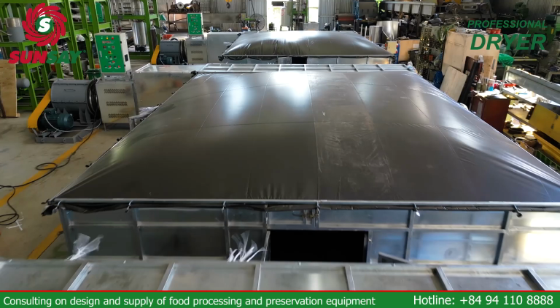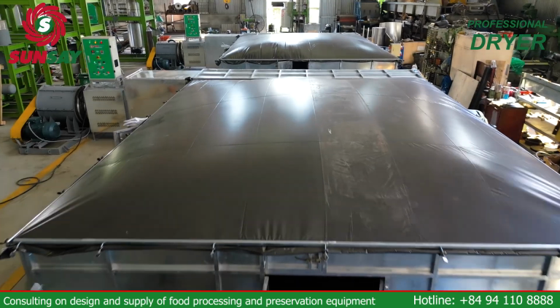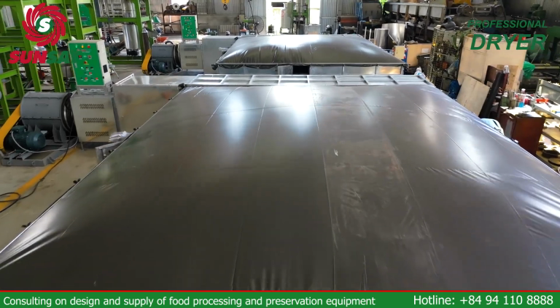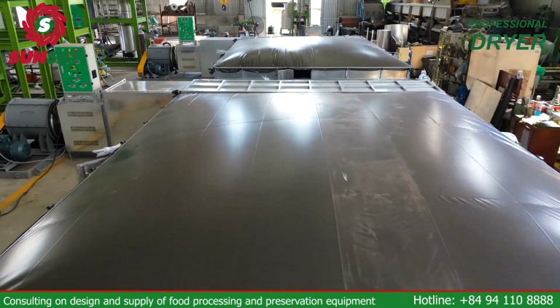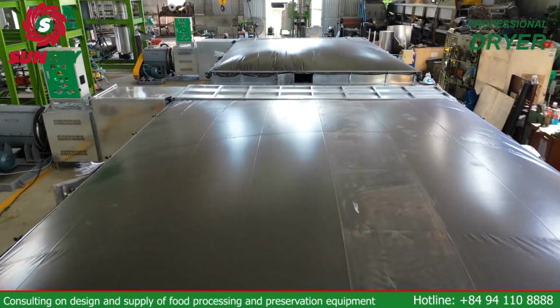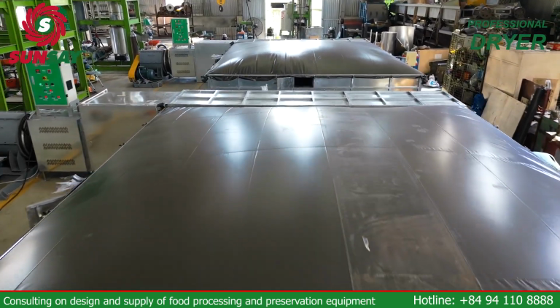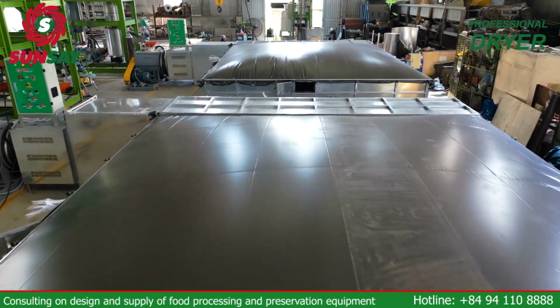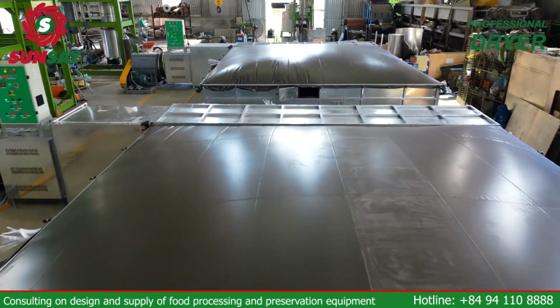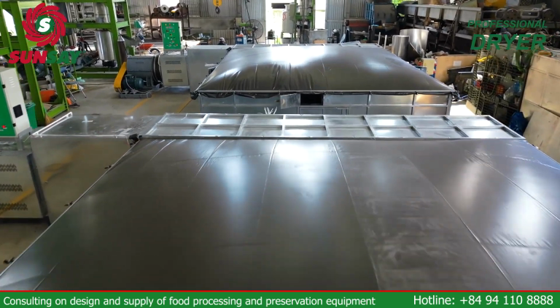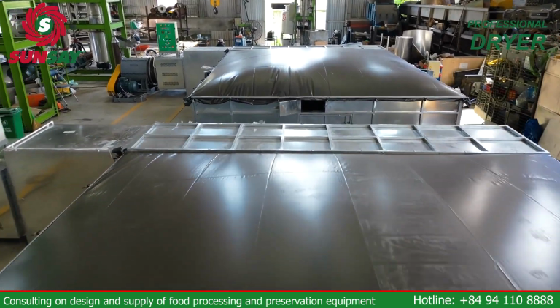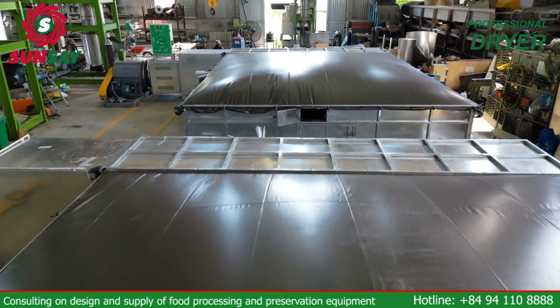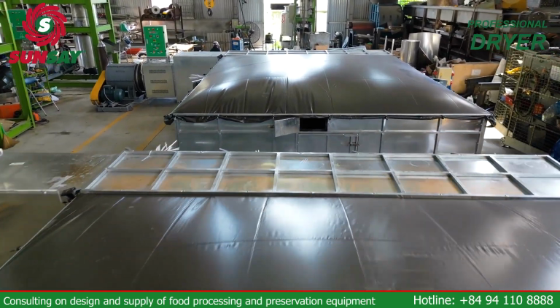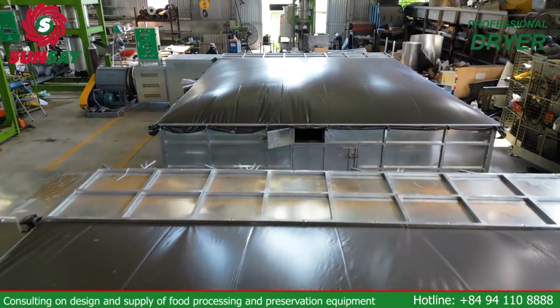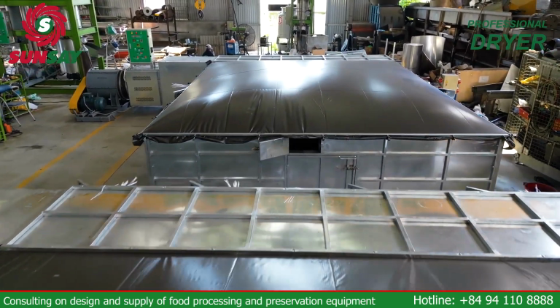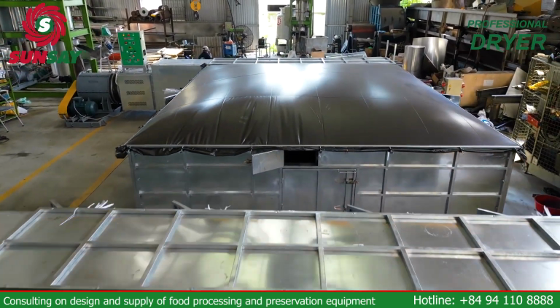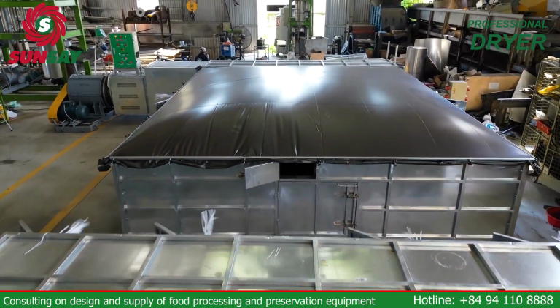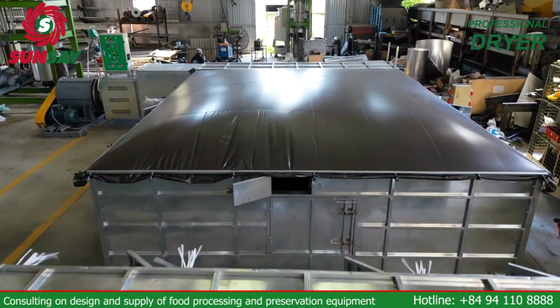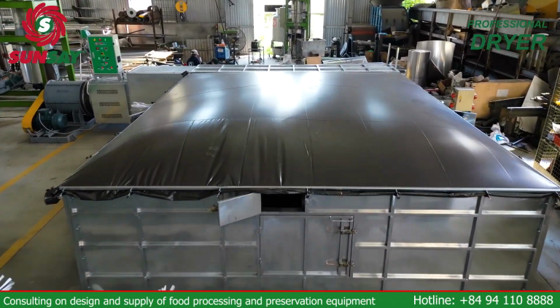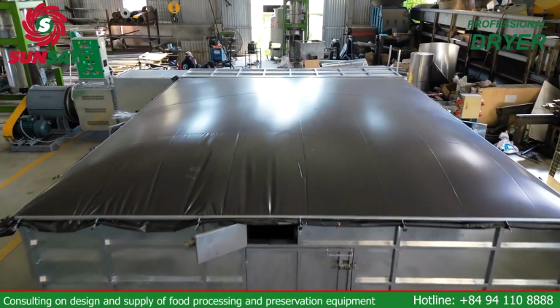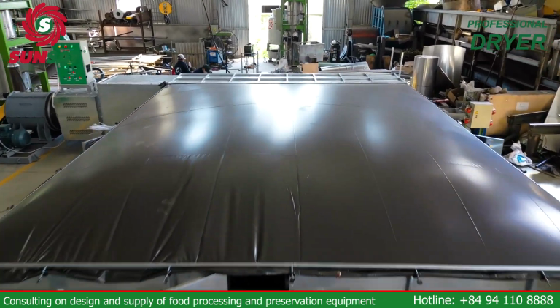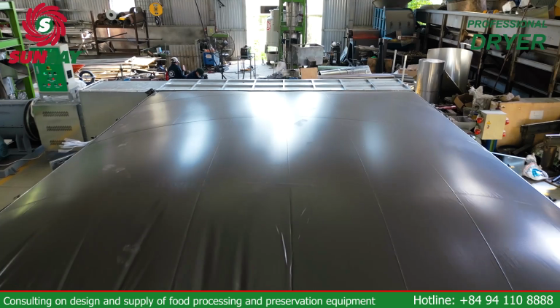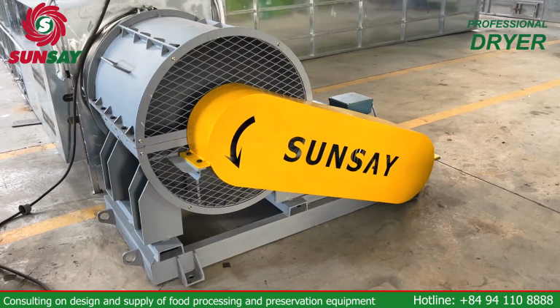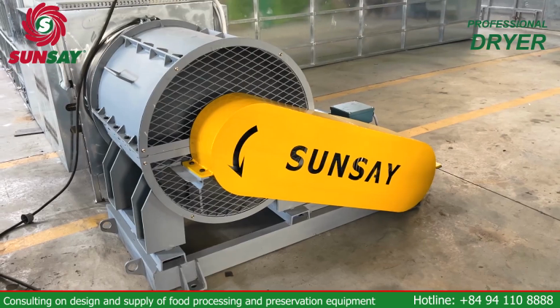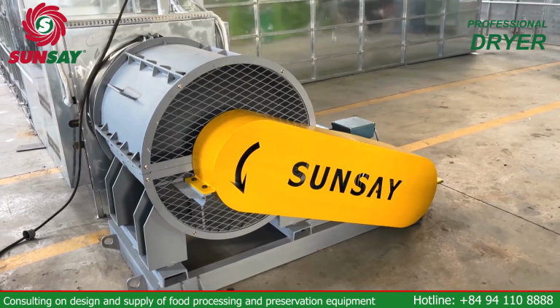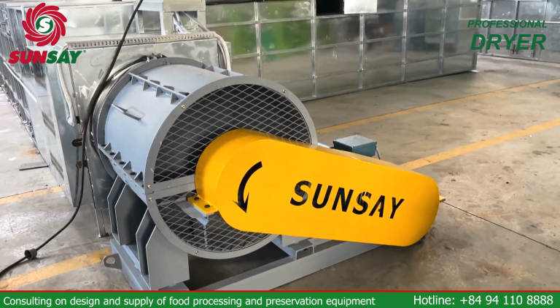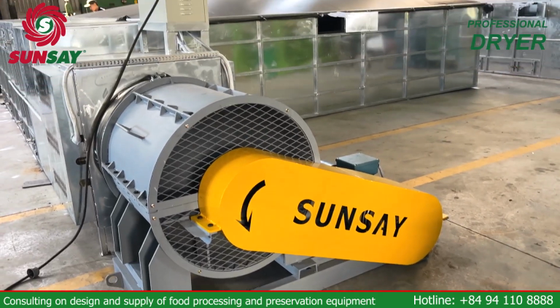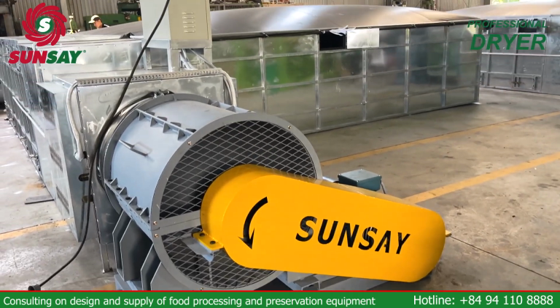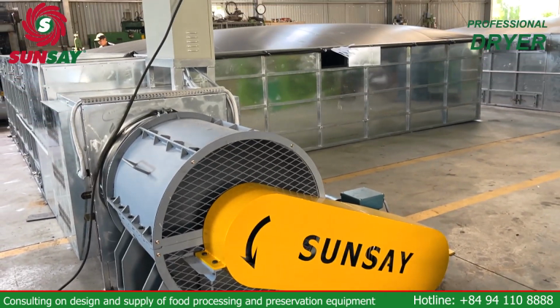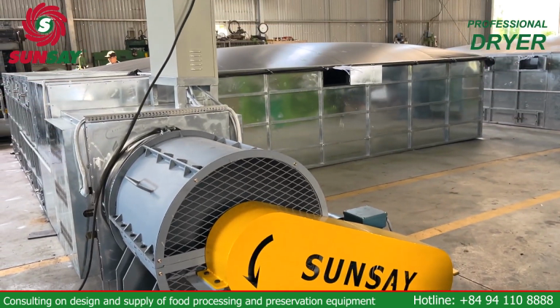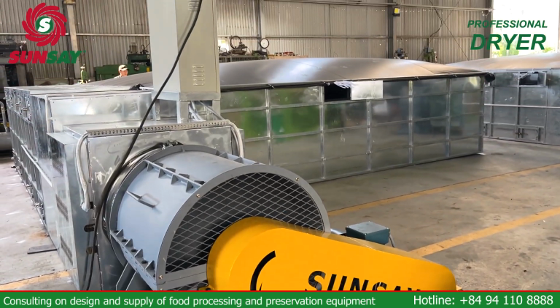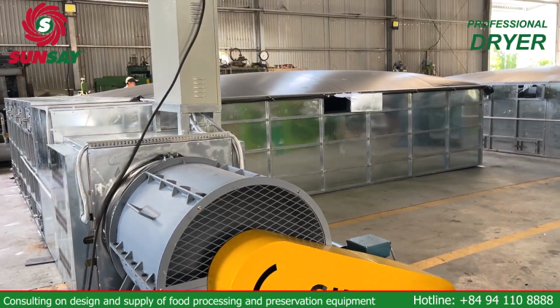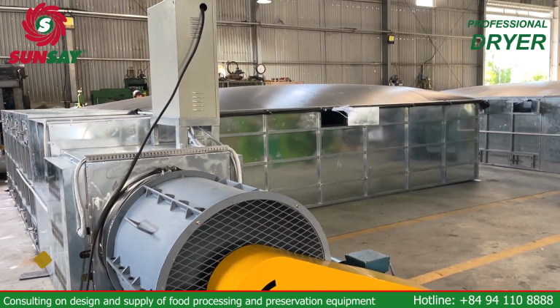Low investment and drying costs. Using a reversible horizontal dryer can help you reduce initial investment costs and drying costs compared to many other methods.